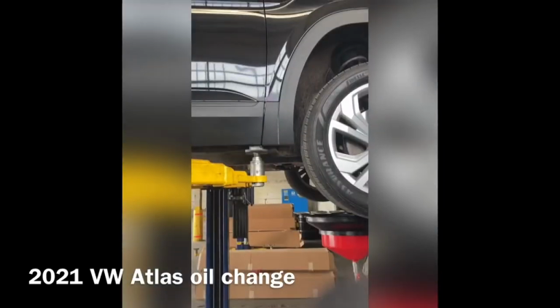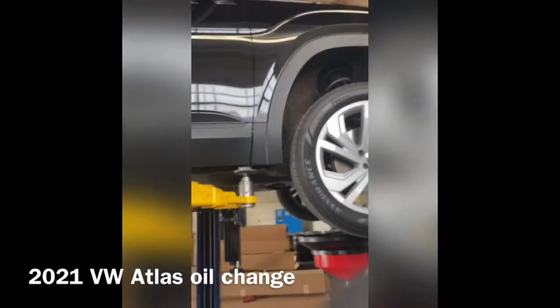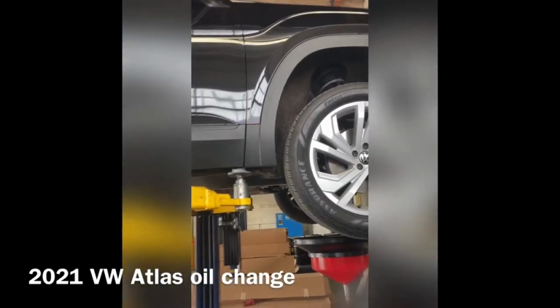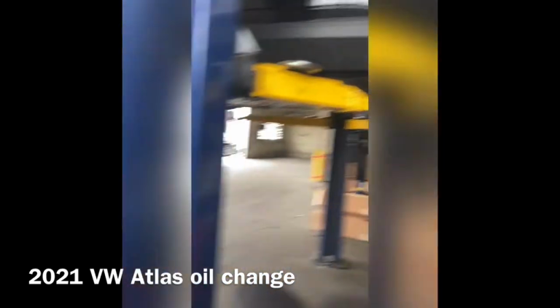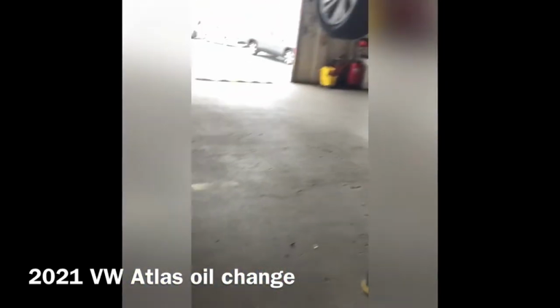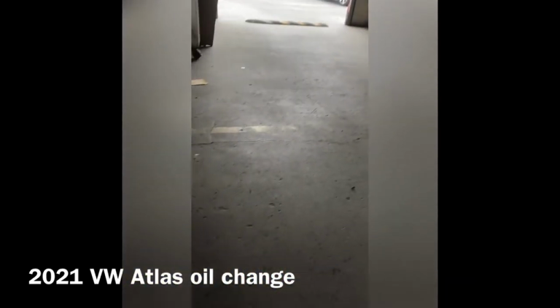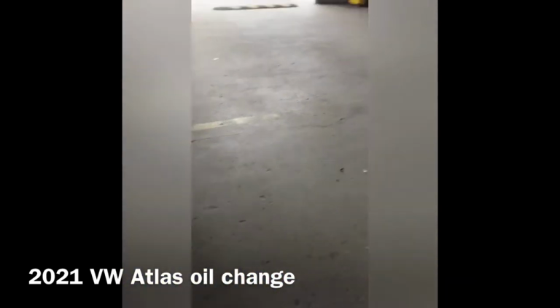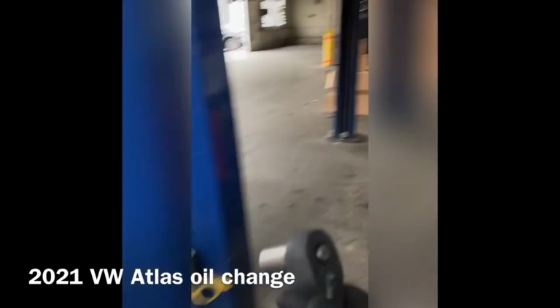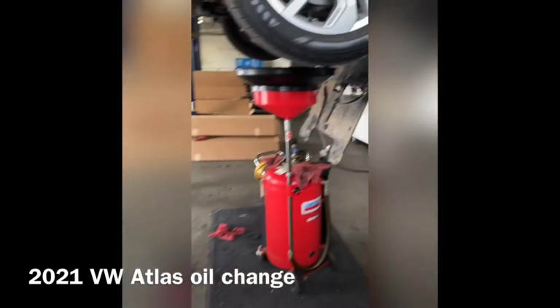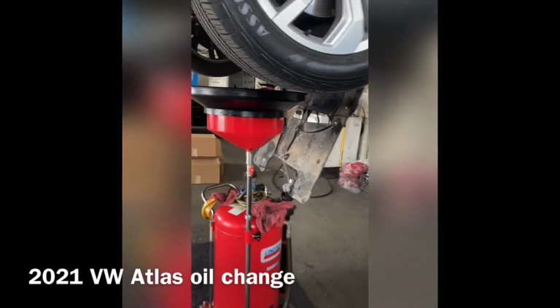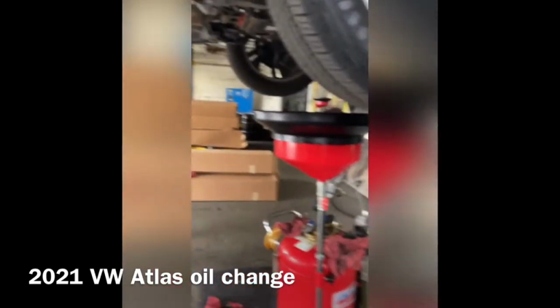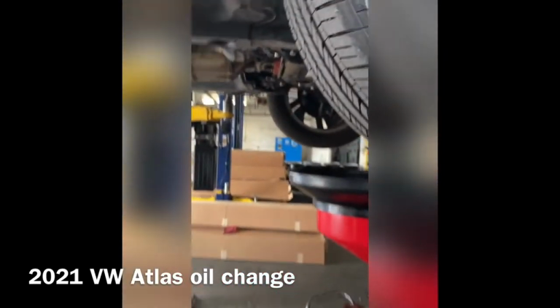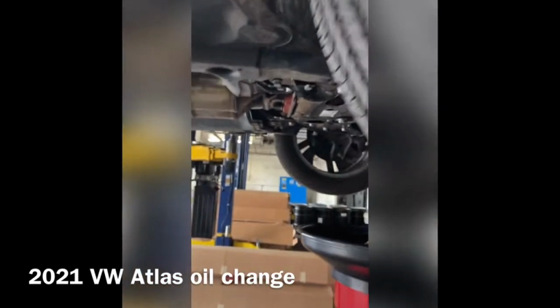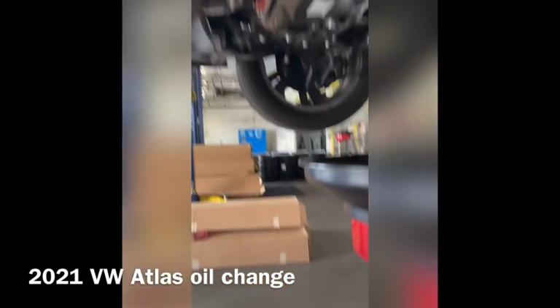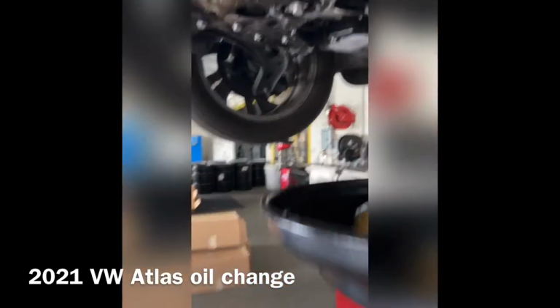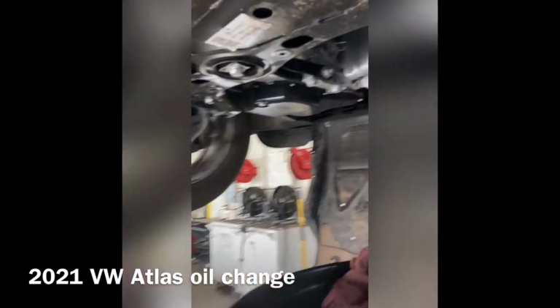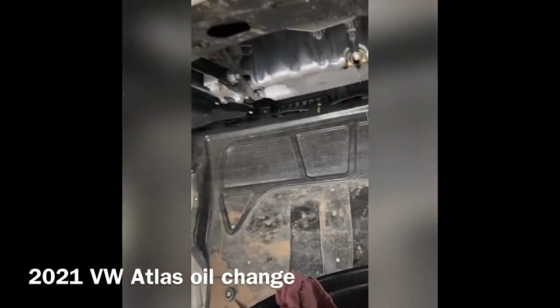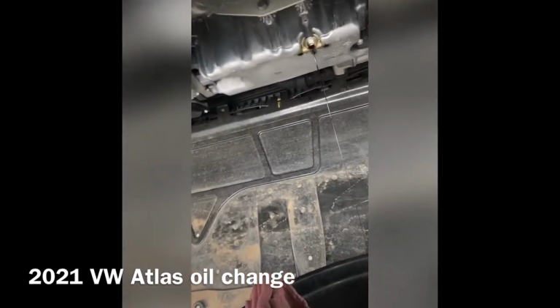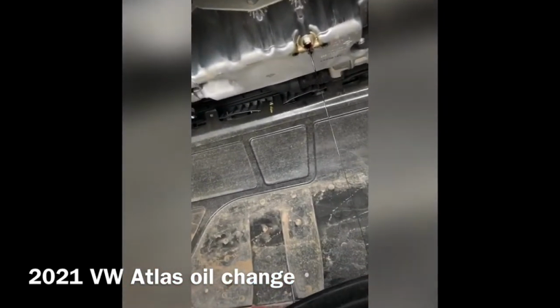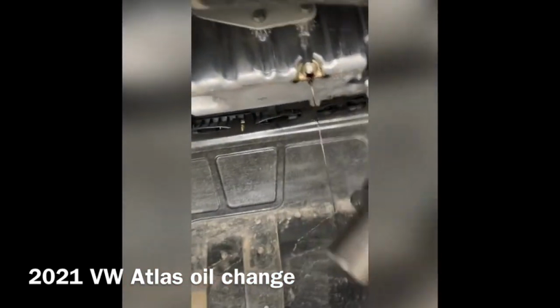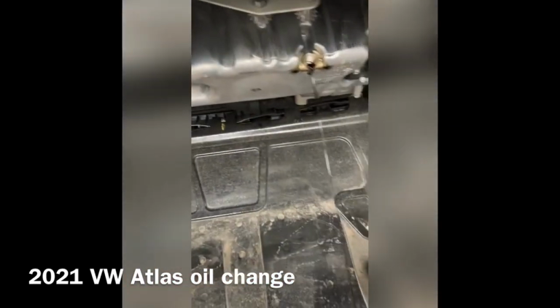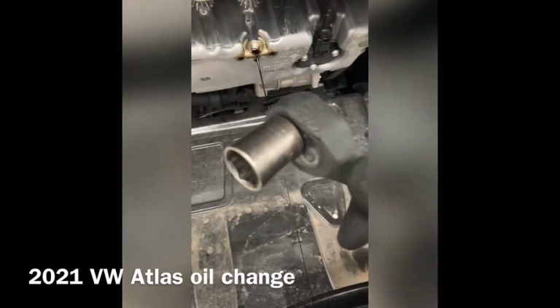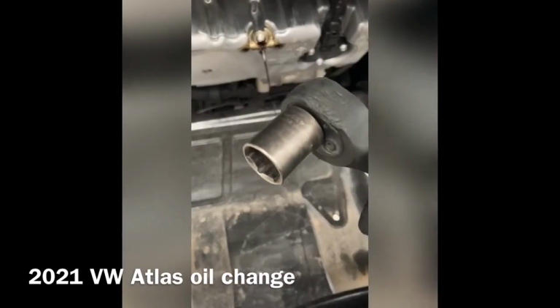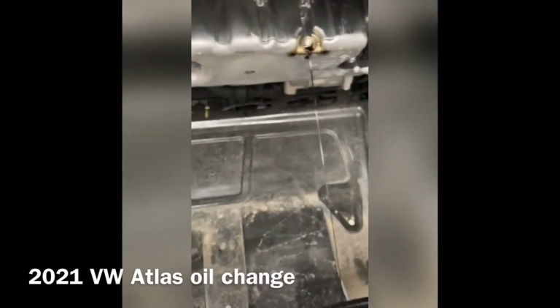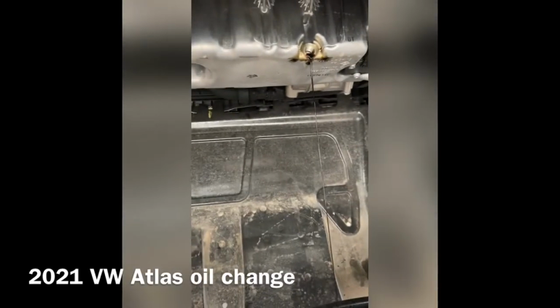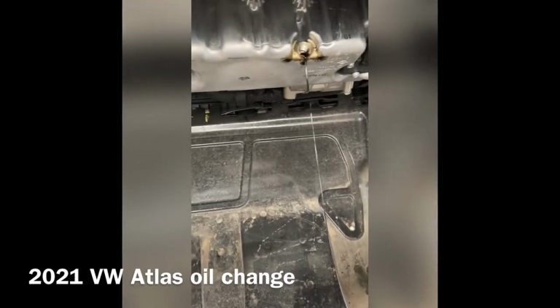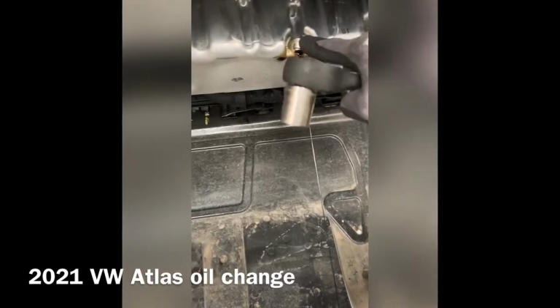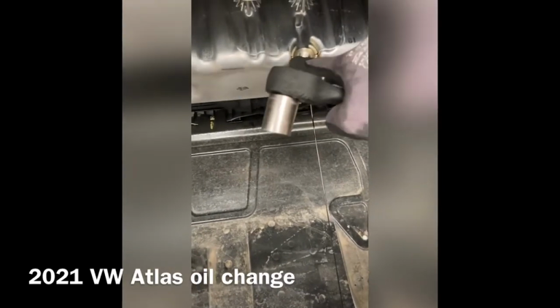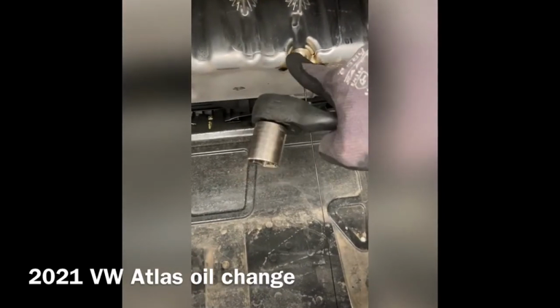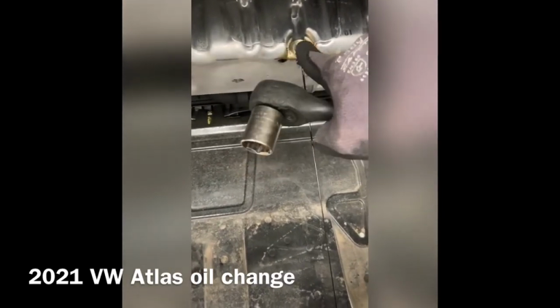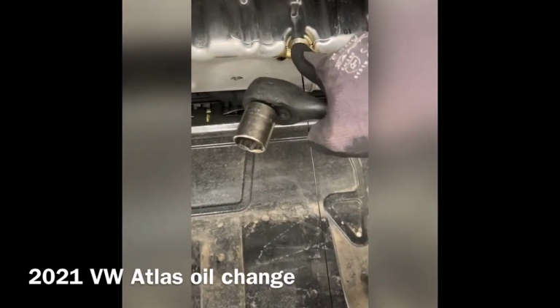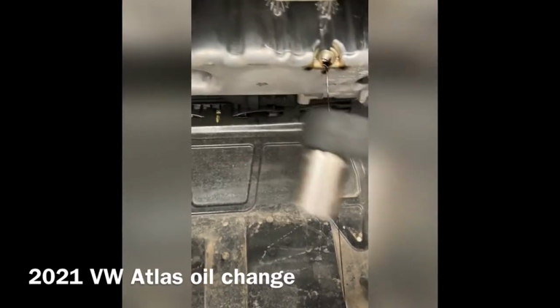What's up everybody, it's Larry Valley. Going to do a quick video on a 2021 VW Atlas on how to do an oil change. All you're gonna need is an 18 millimeter socket or wrench to take off the drain plug bolt.